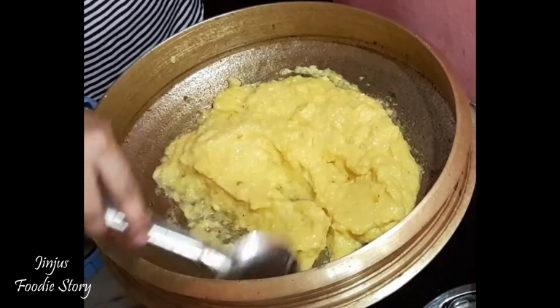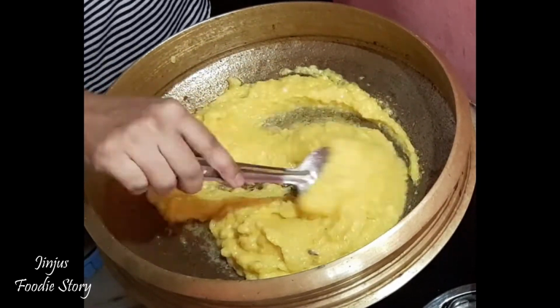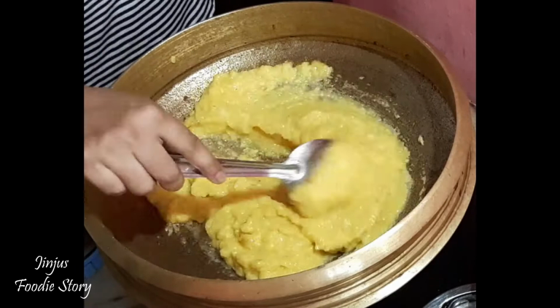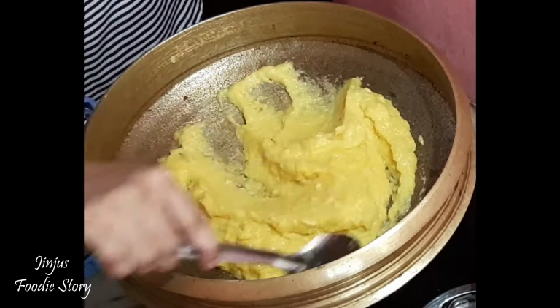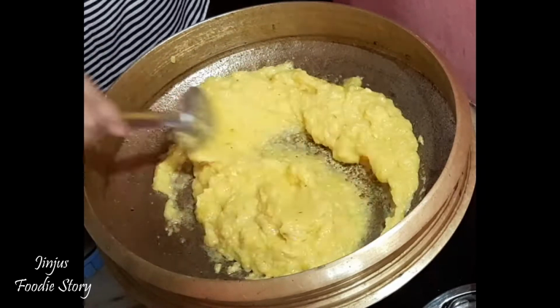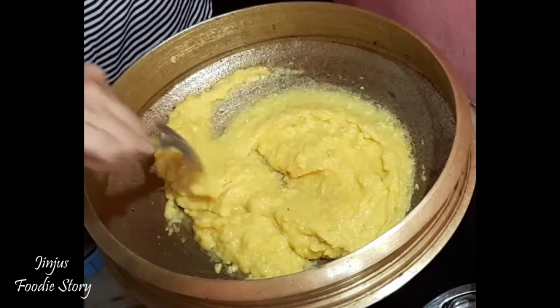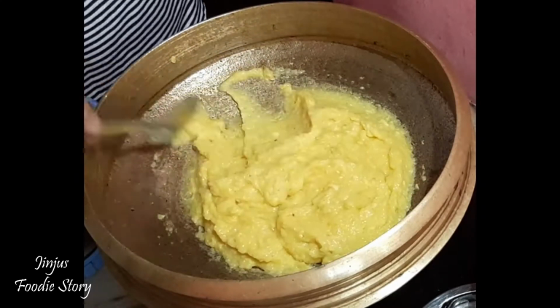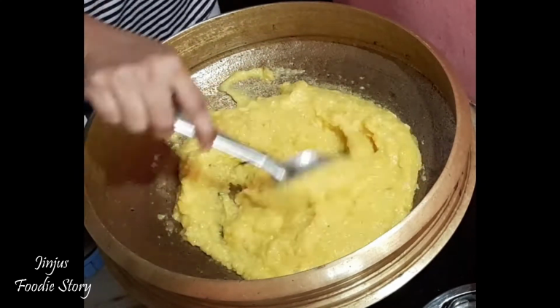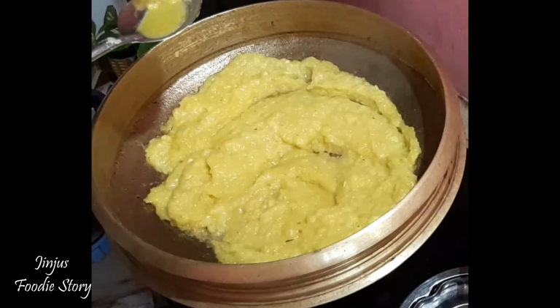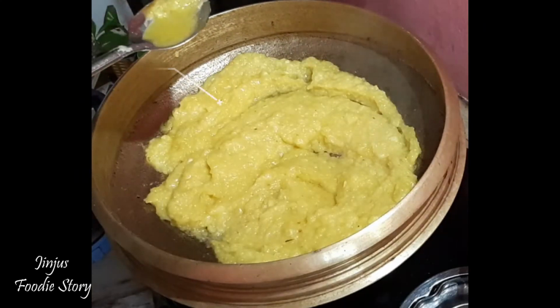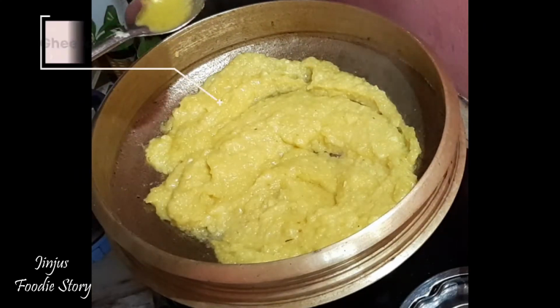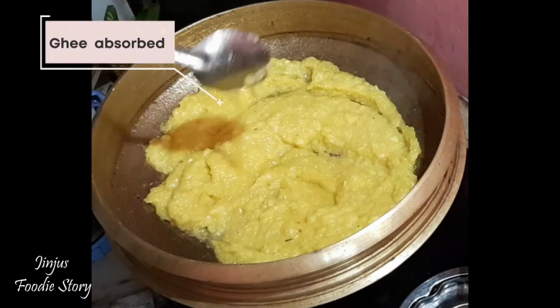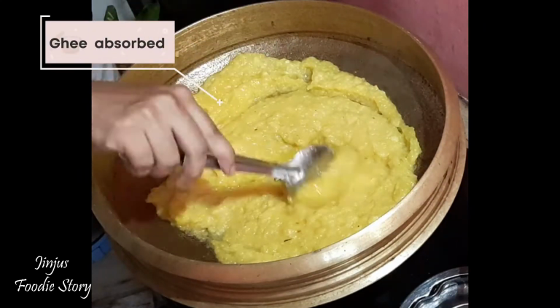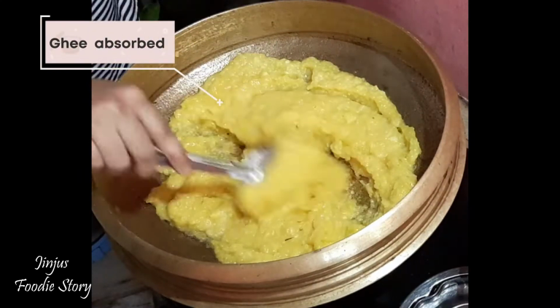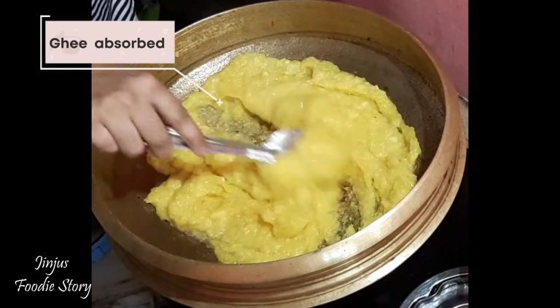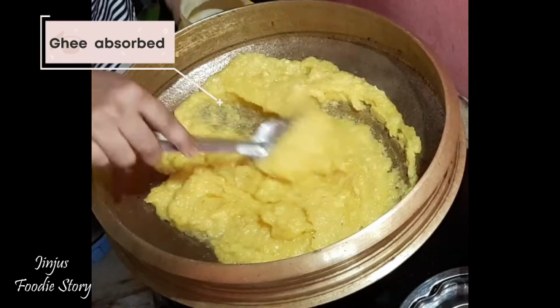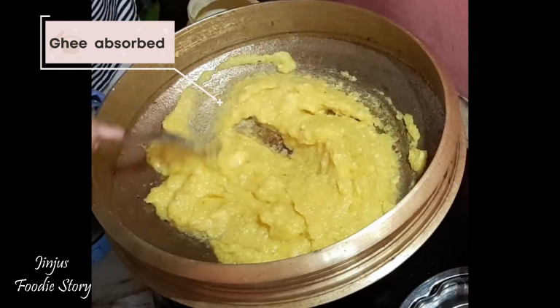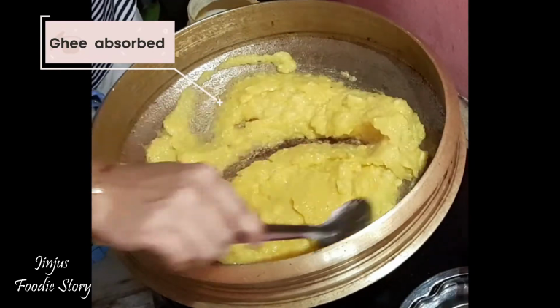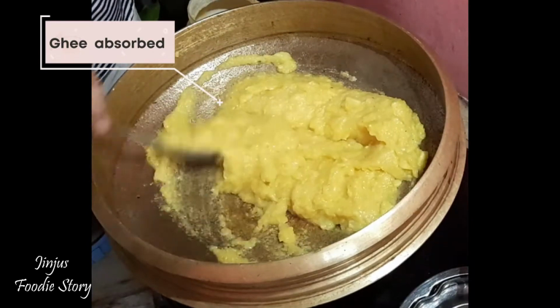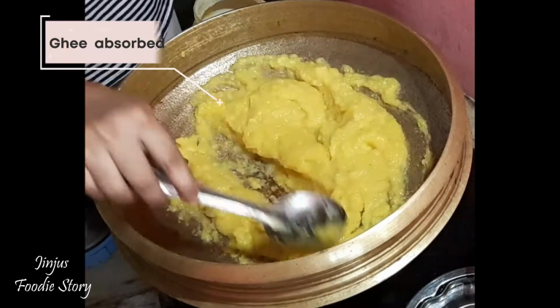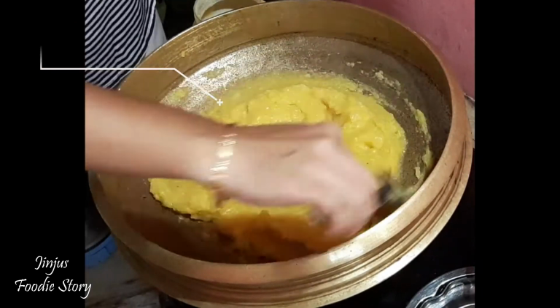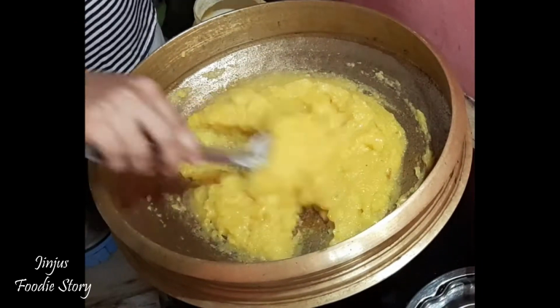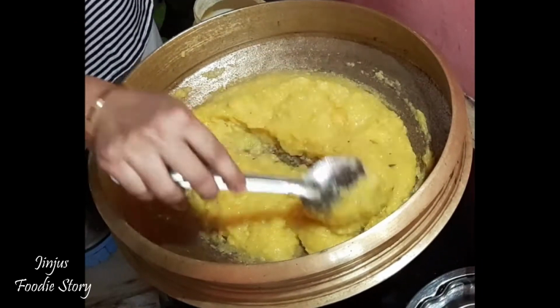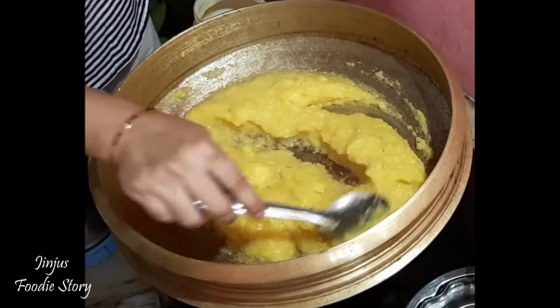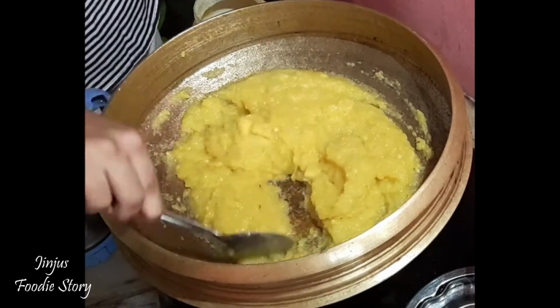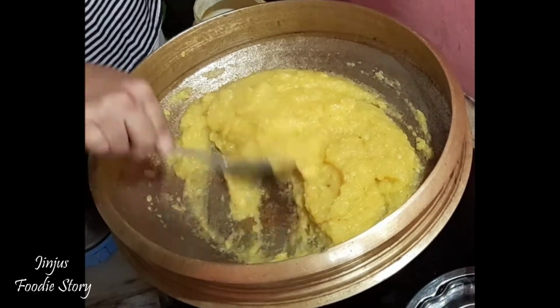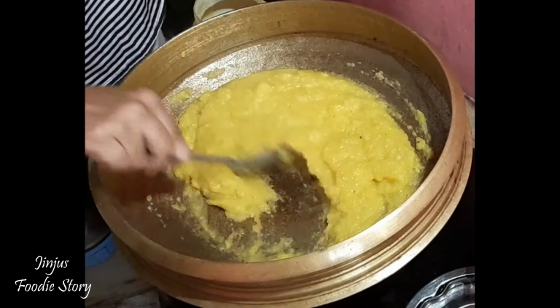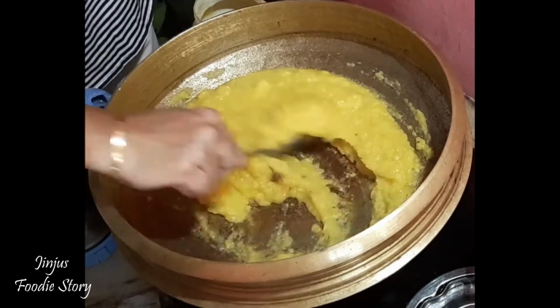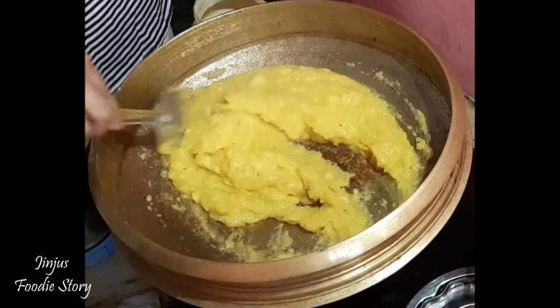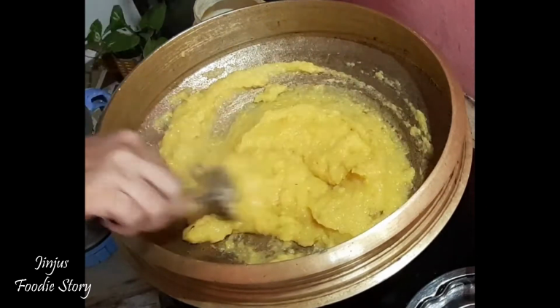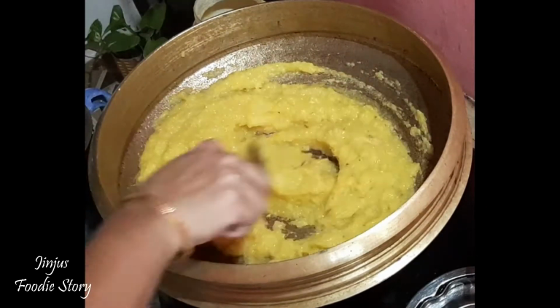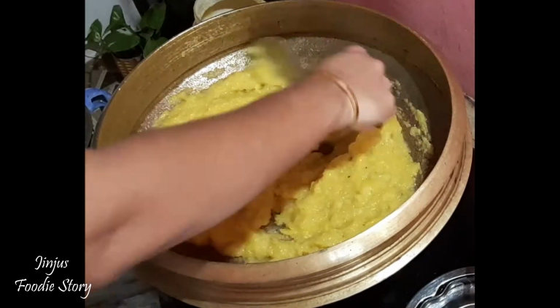We're going to make it on low flame. I have 1 teaspoon. I'll put it in the pan.